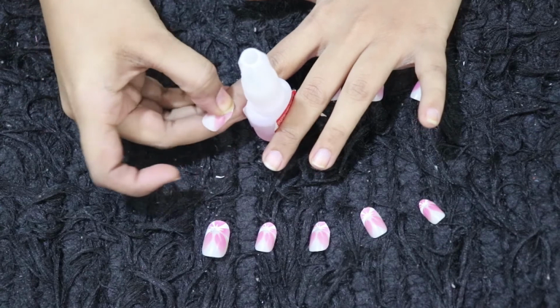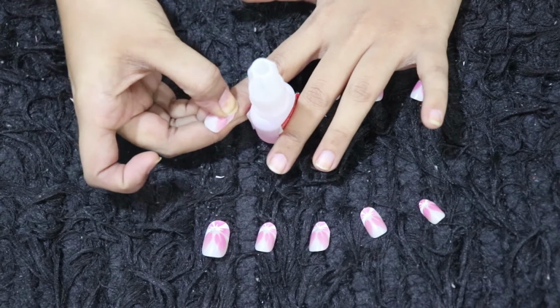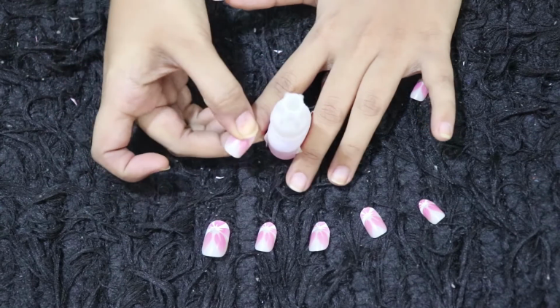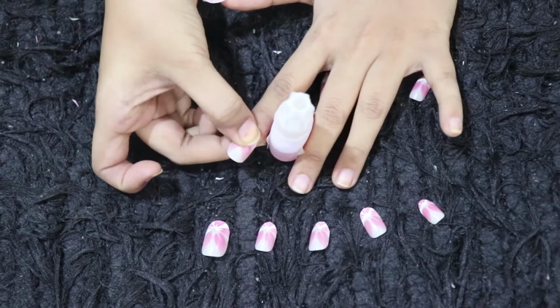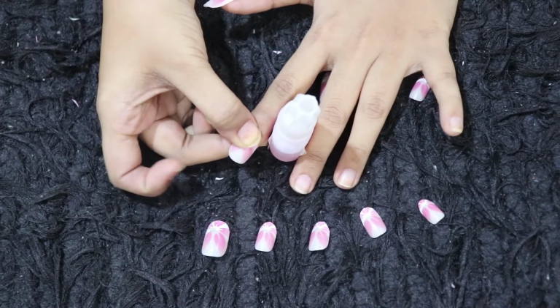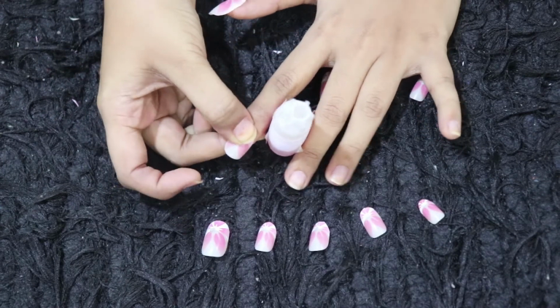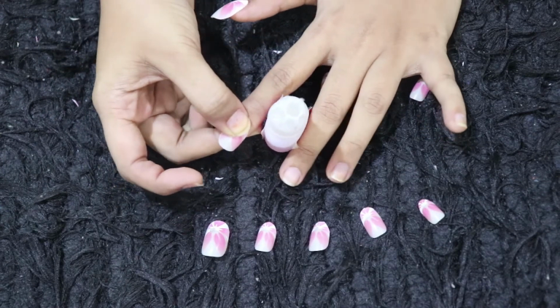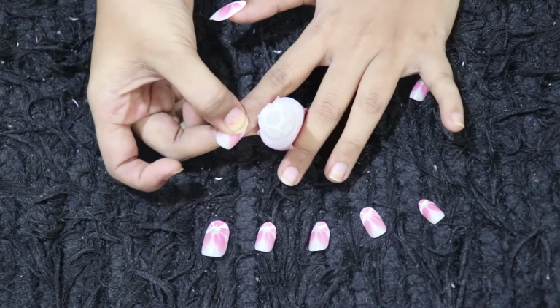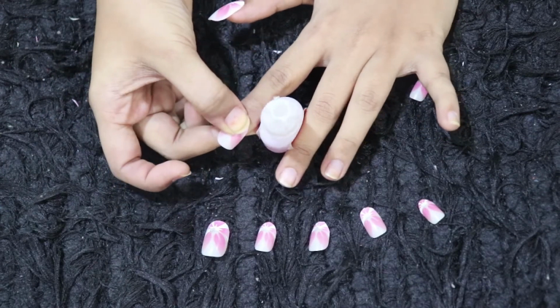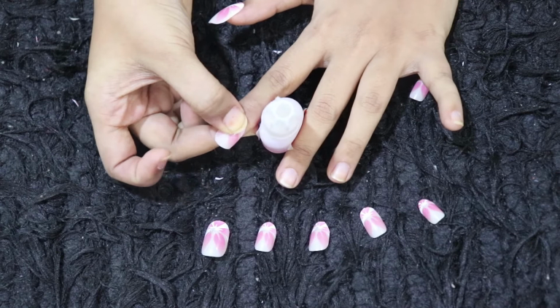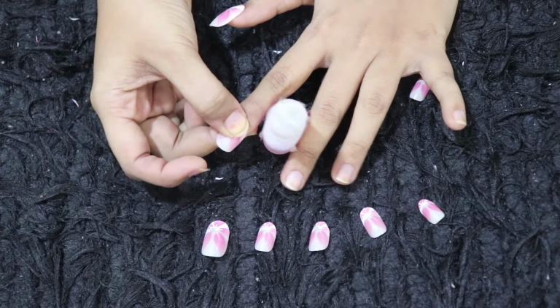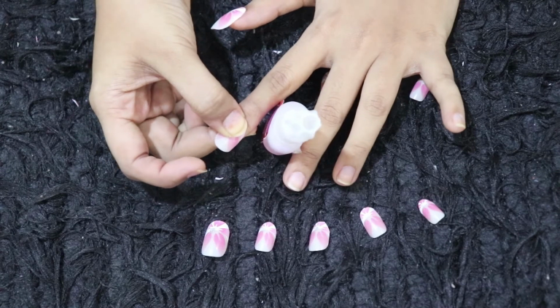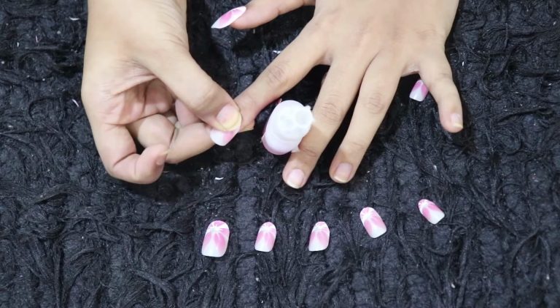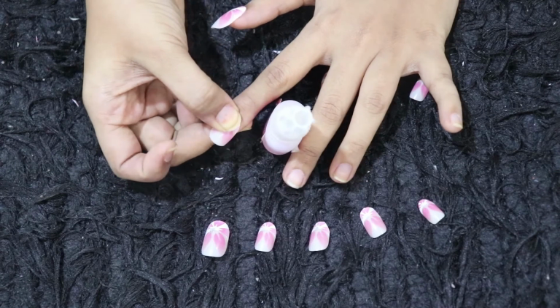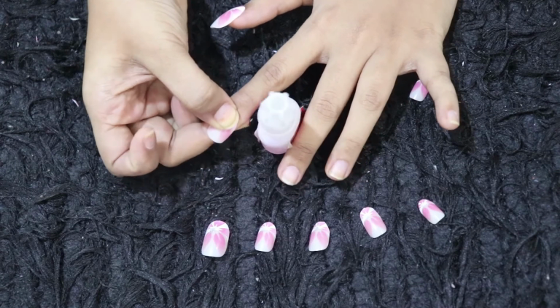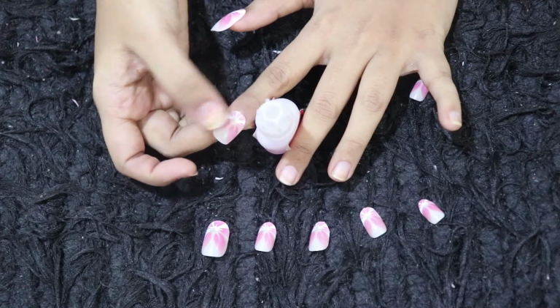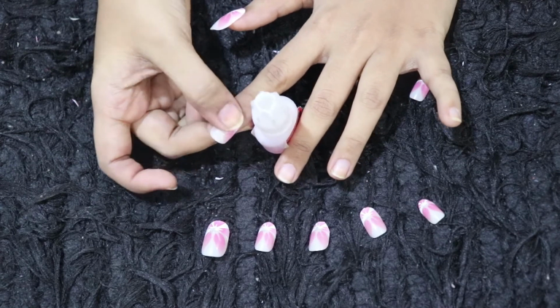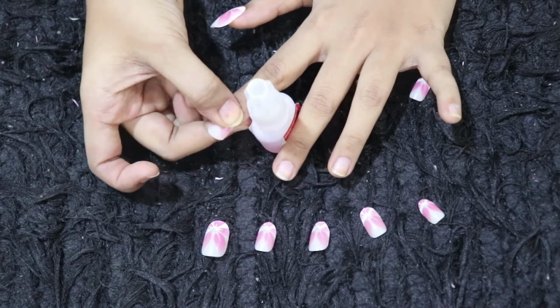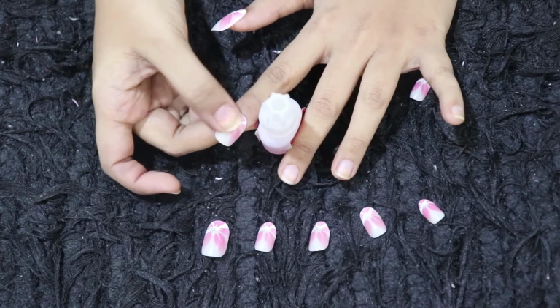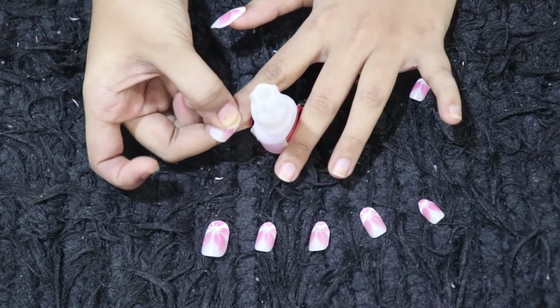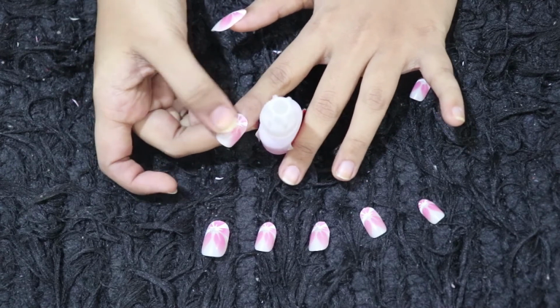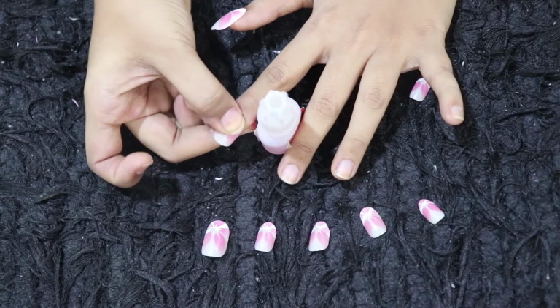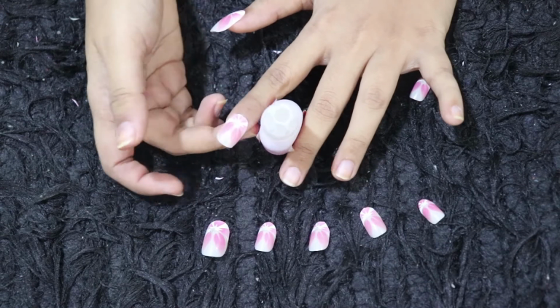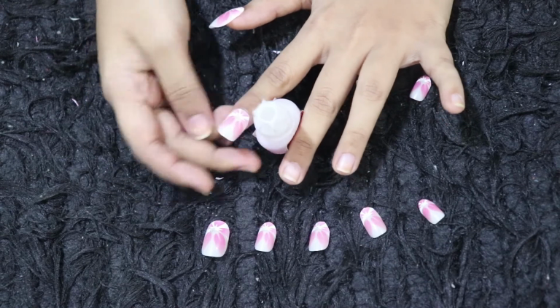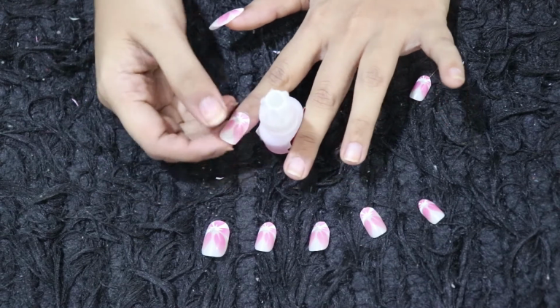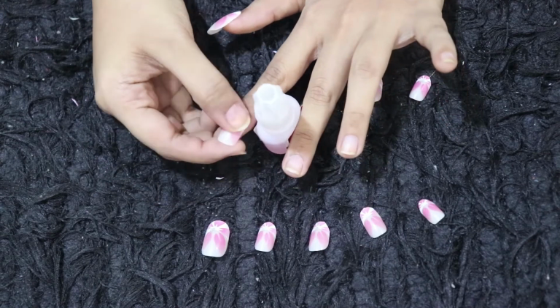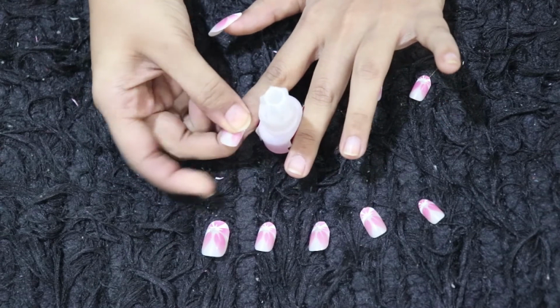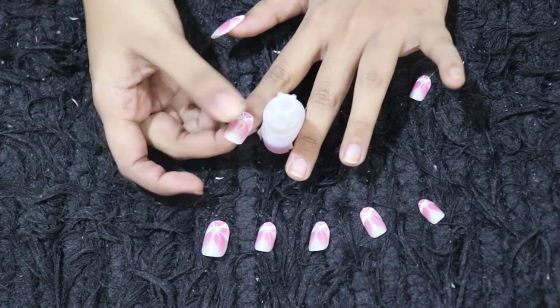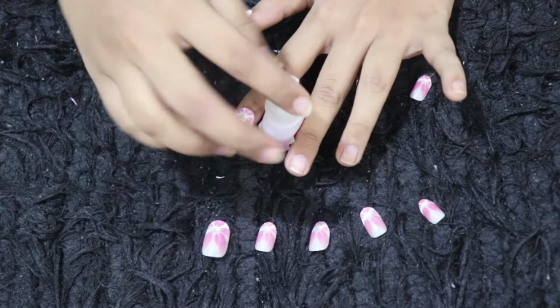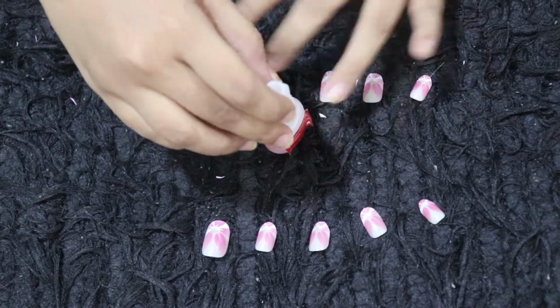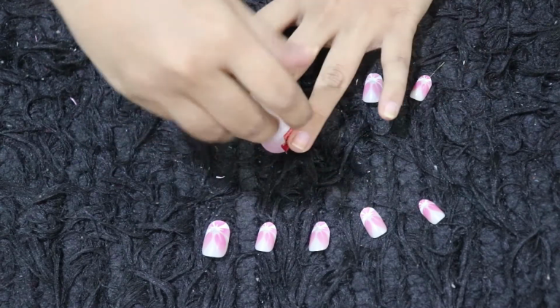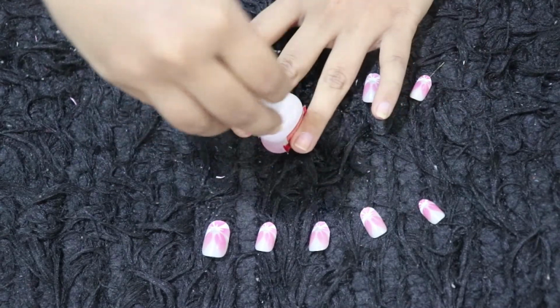Now, the question everyone will ask: can we use transparent nail polish as a replacement for nail glue? No. Glue is glue and nail polish is nail polish, so you can't use it as a substitute. You have to buy nail glue.